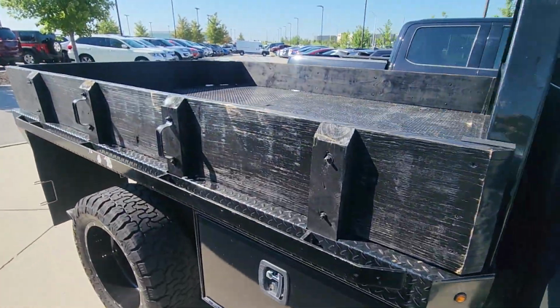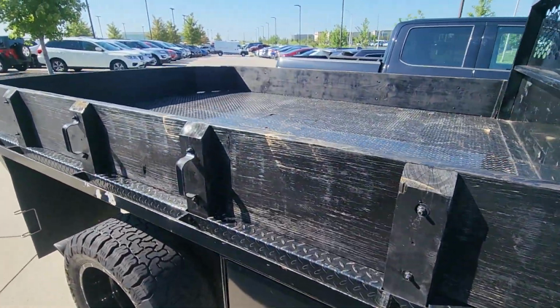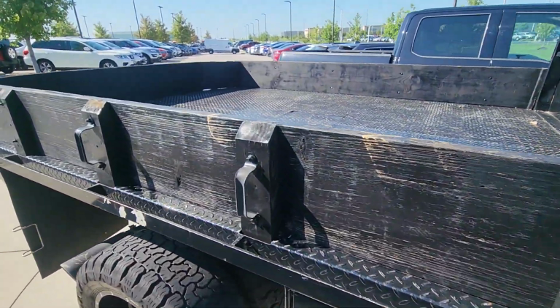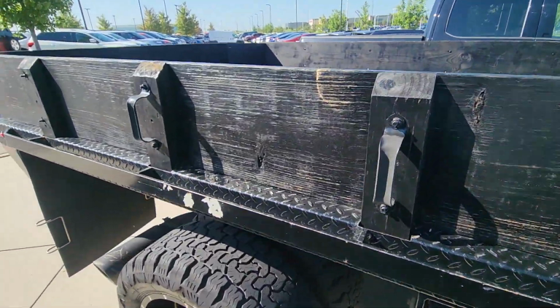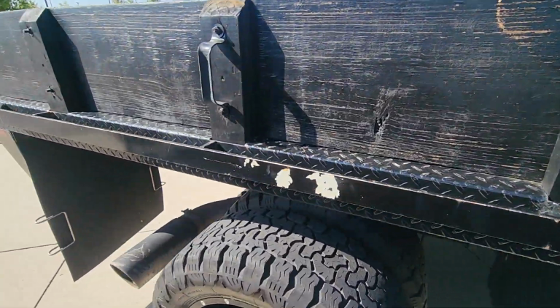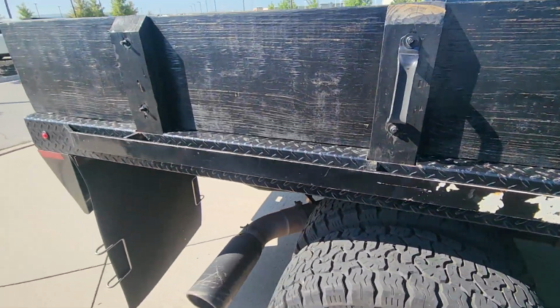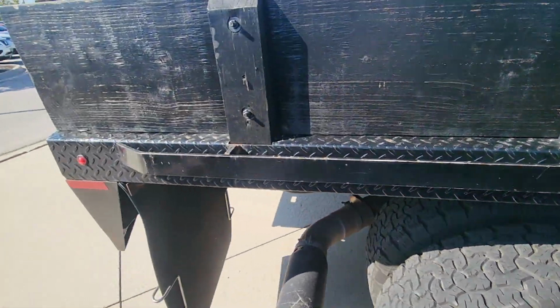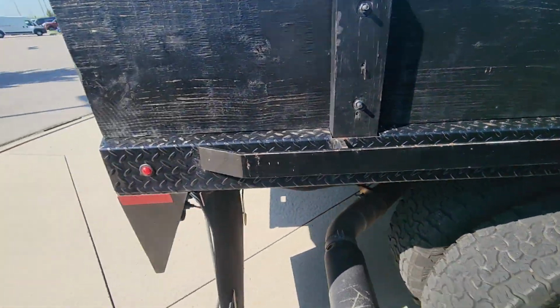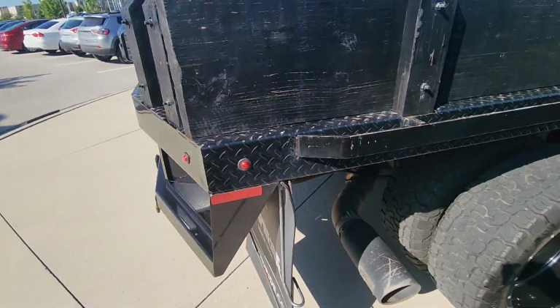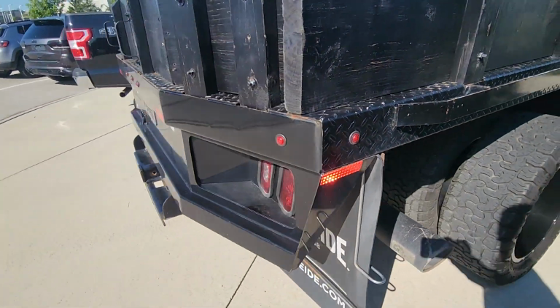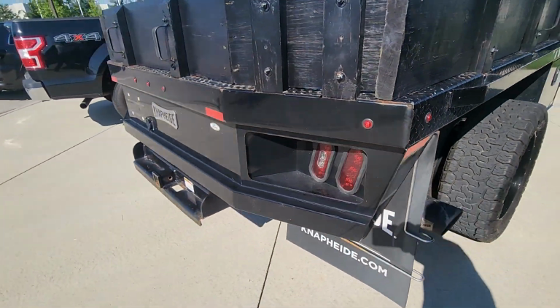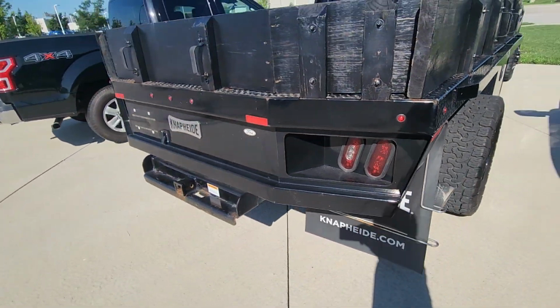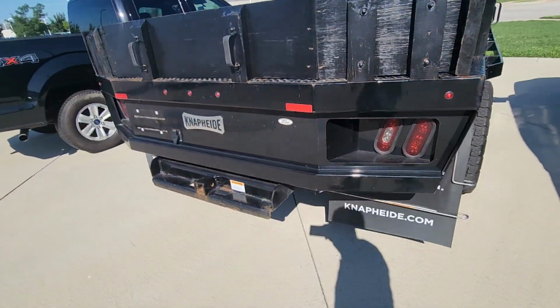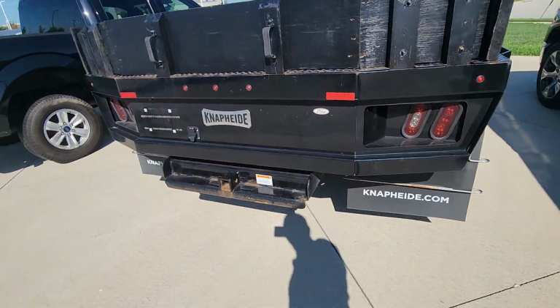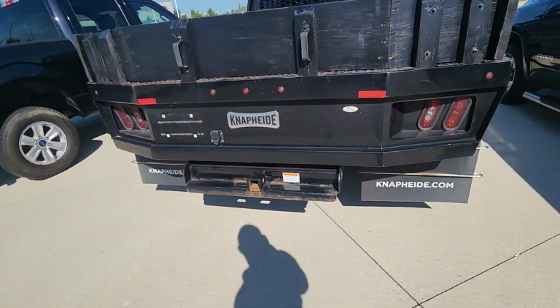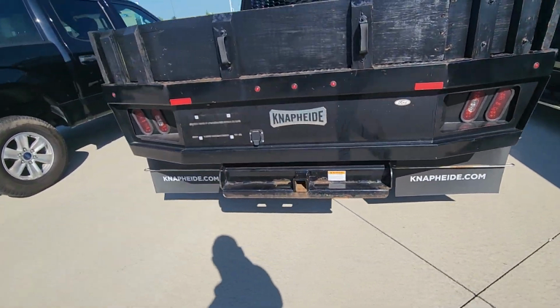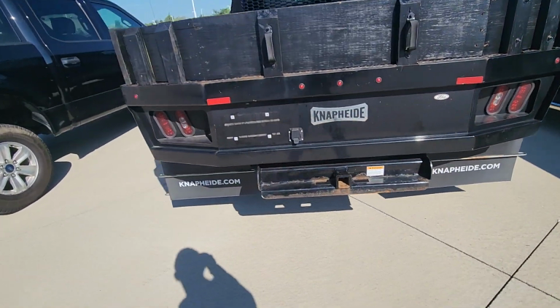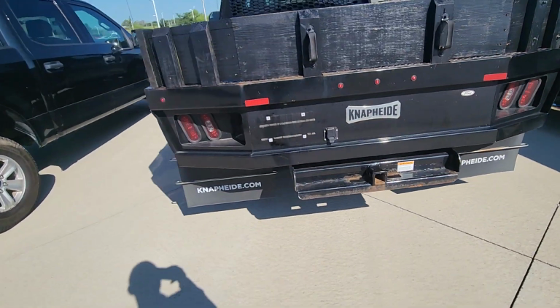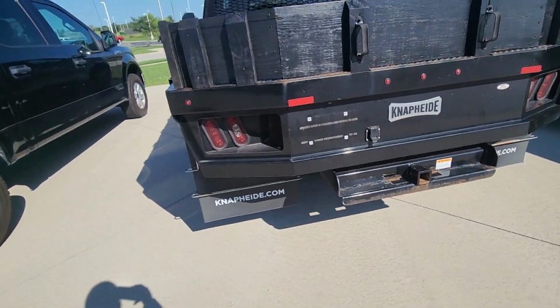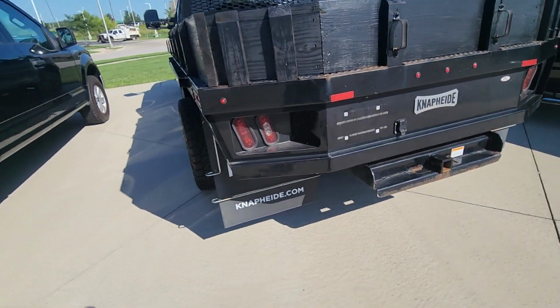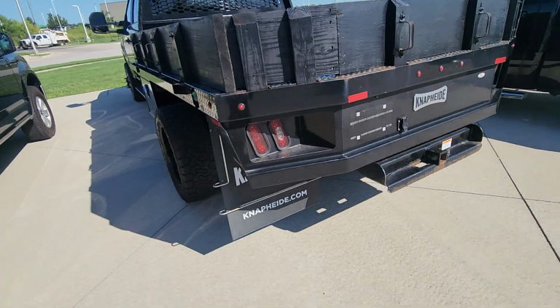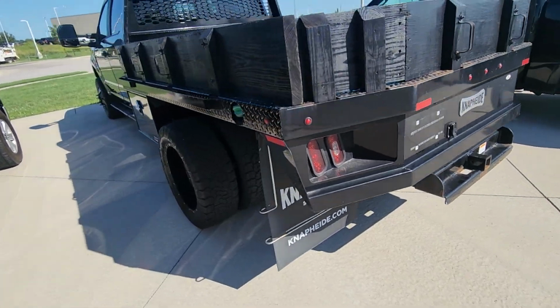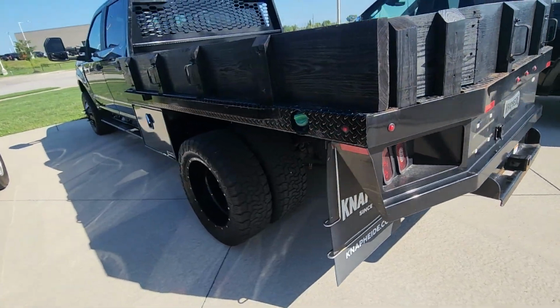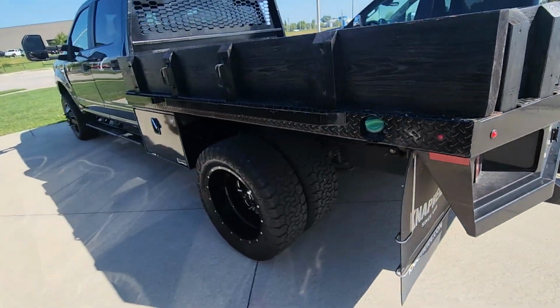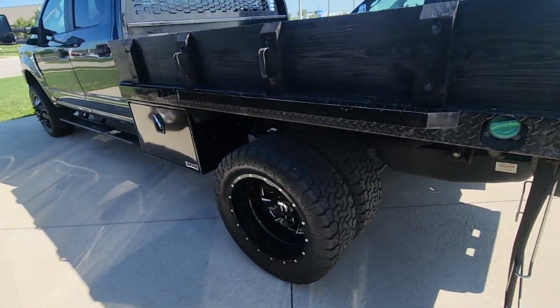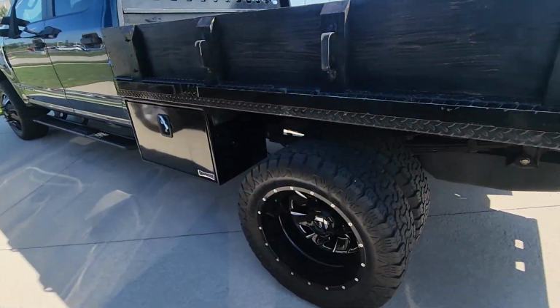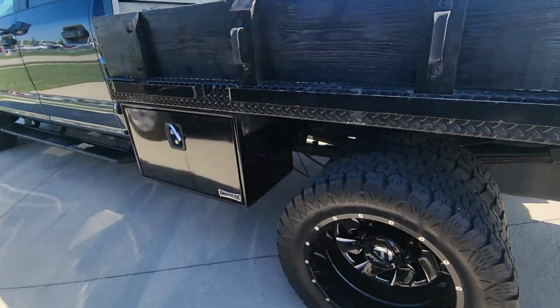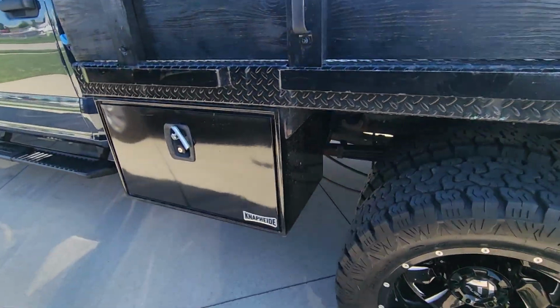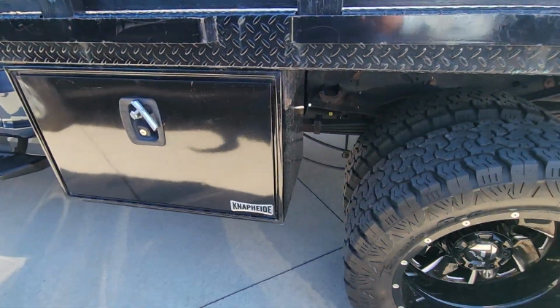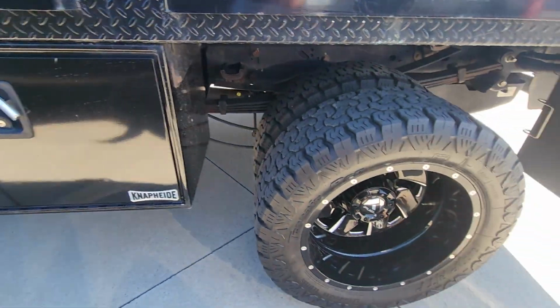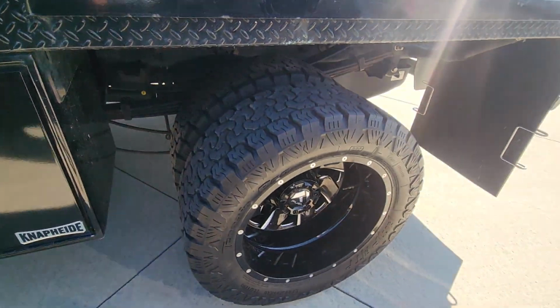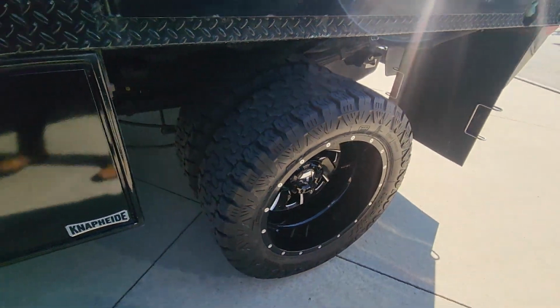I'm moving around the body just to confirm that this is the vehicle for you. Right out the gate, I think it should be perfect for your business. Bed's clean. You got the storage containers down here as well. Those tires are sweet.